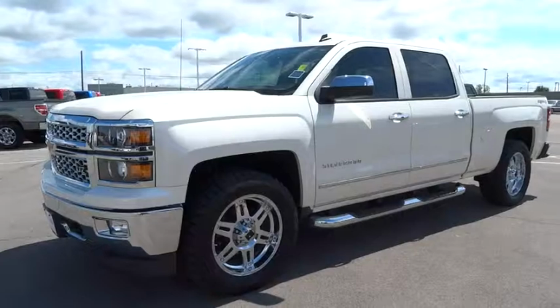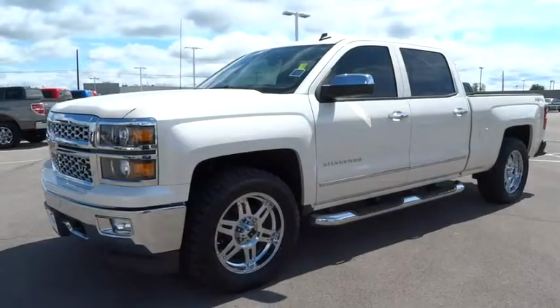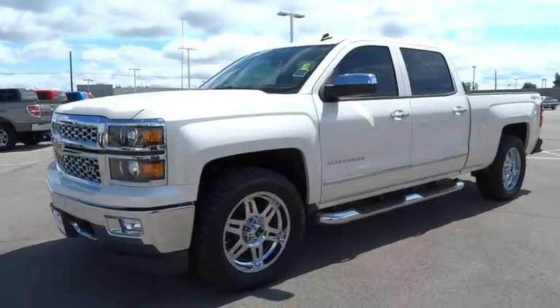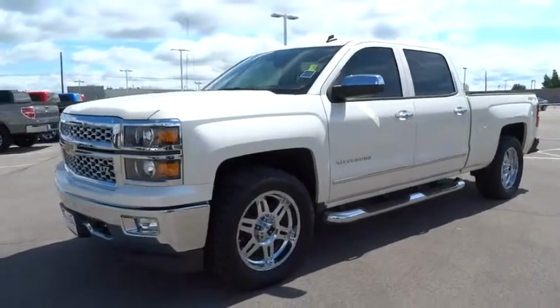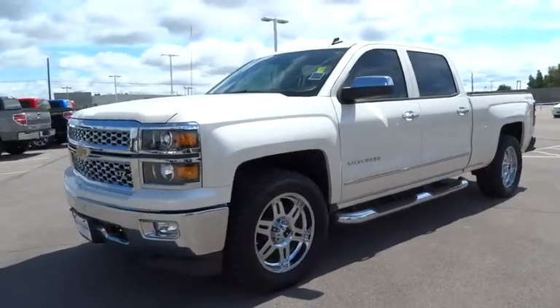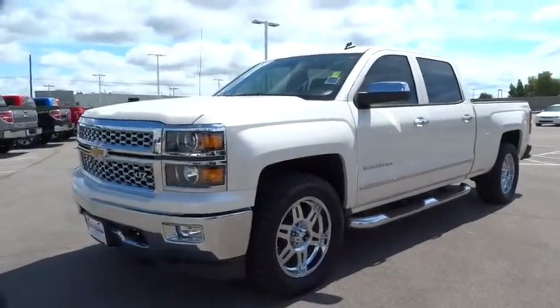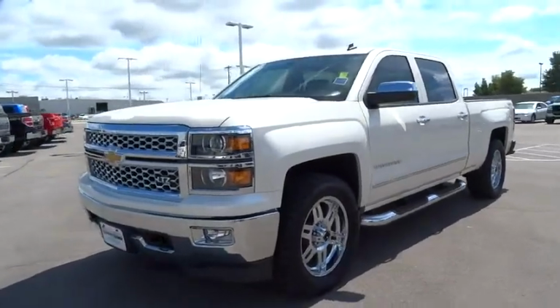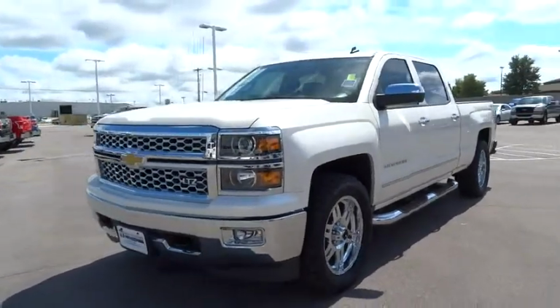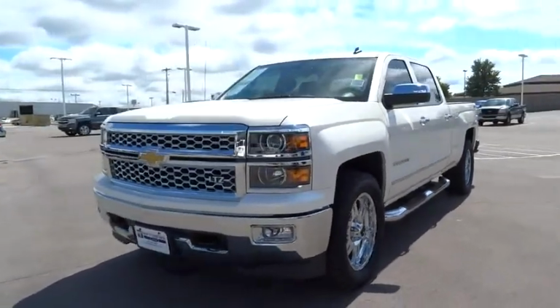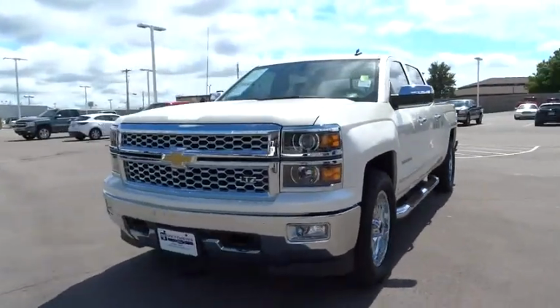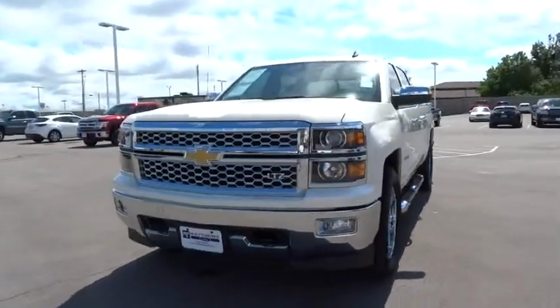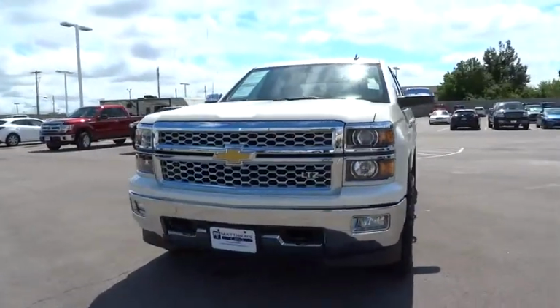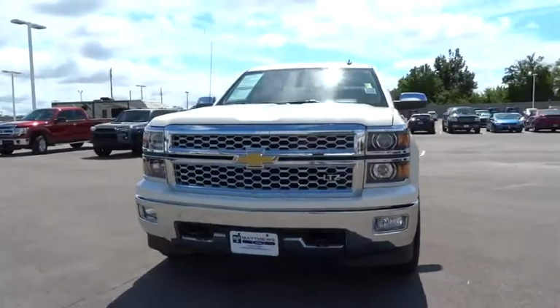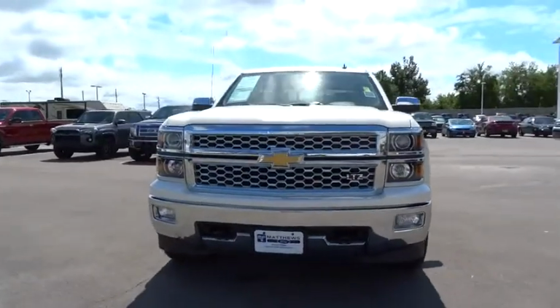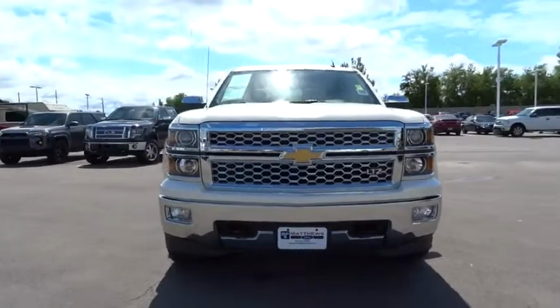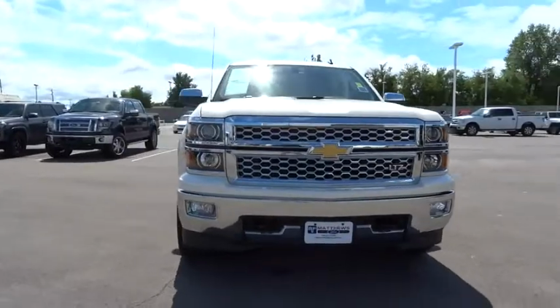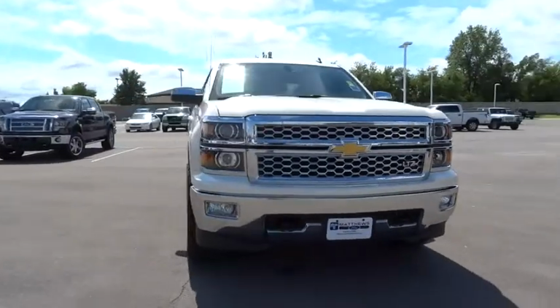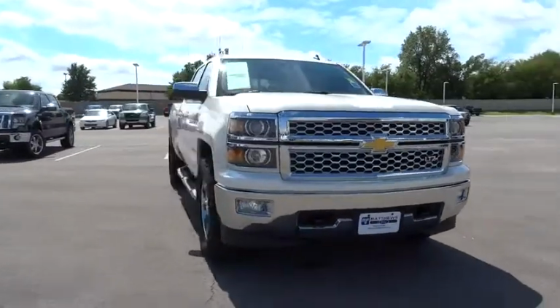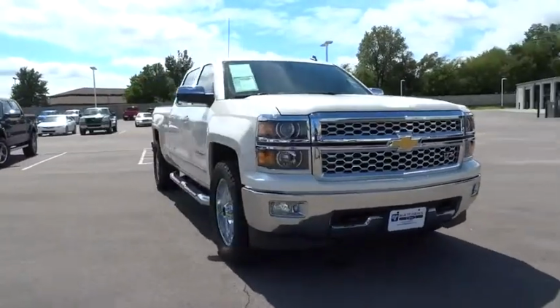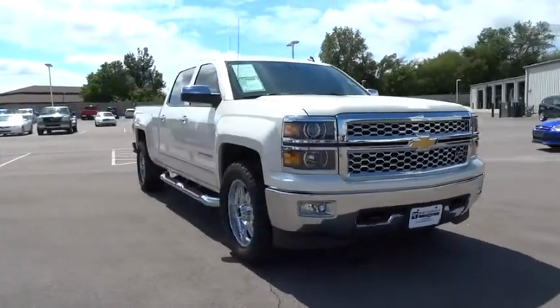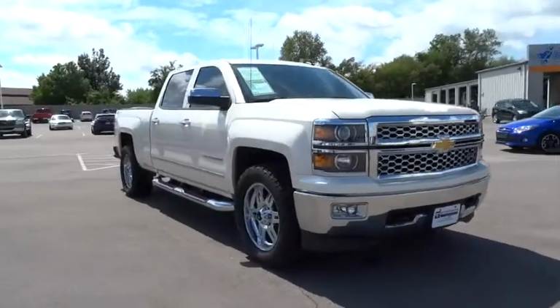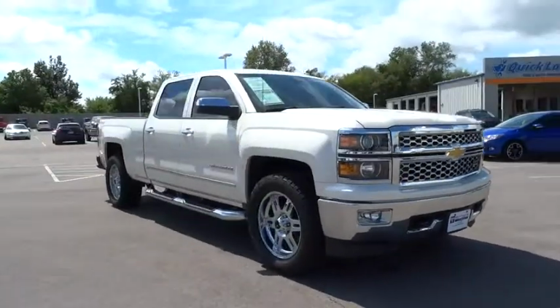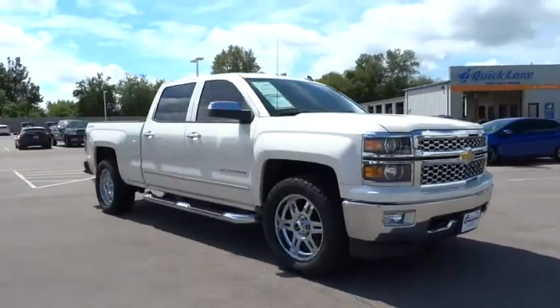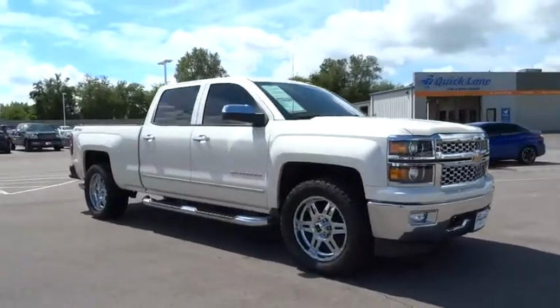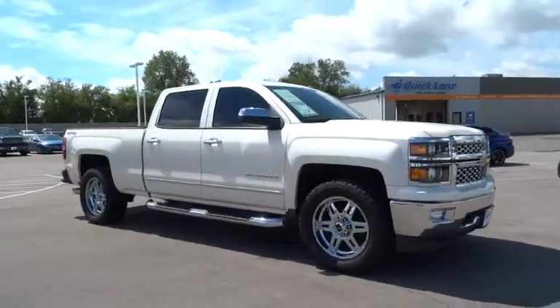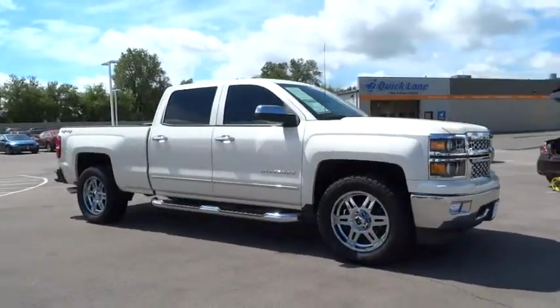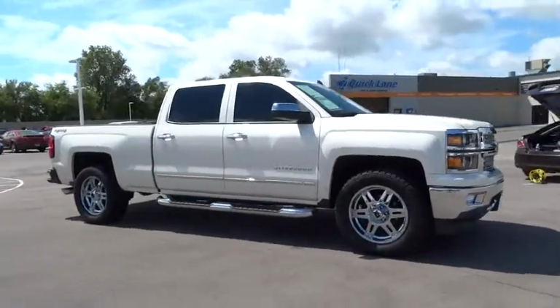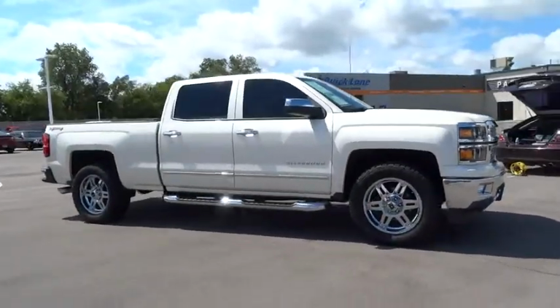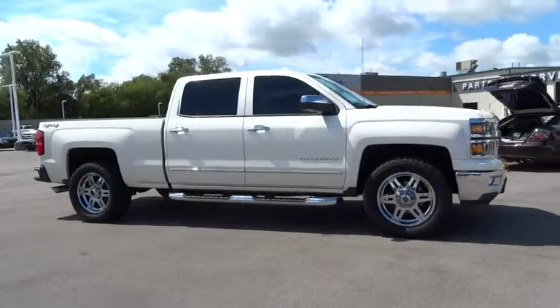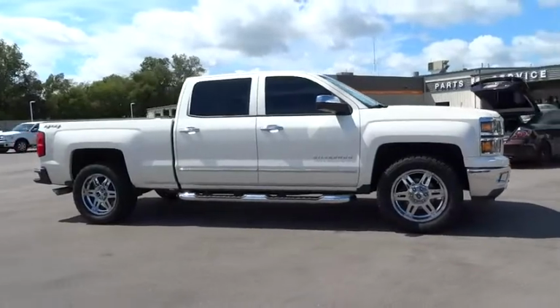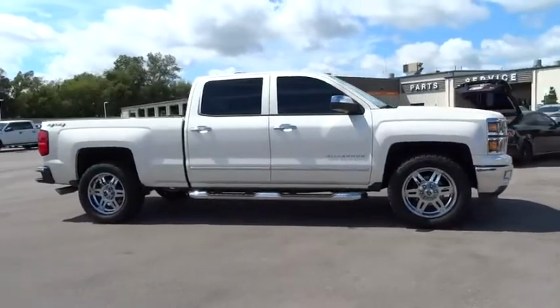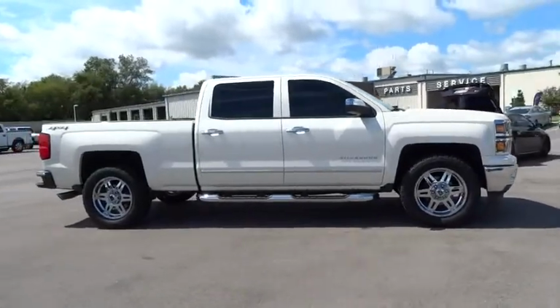The 2014 Silverado 1500. The Chevy Silverado 1500 has the lowest cost of ownership of any full-size pickup. This vehicle has less than 25,000 miles.